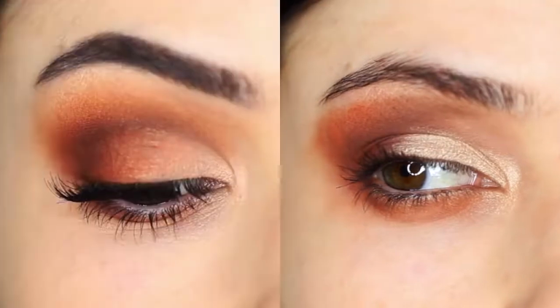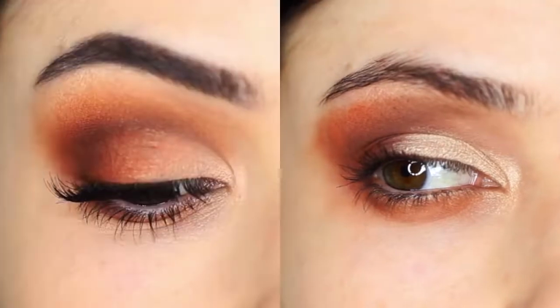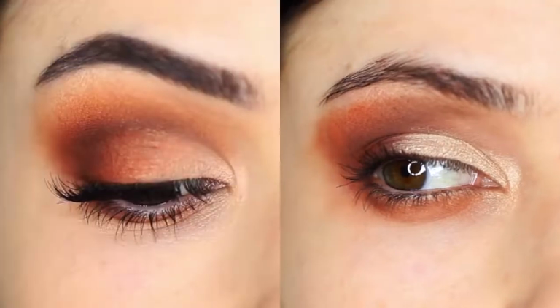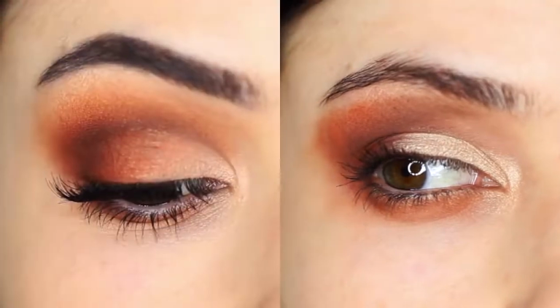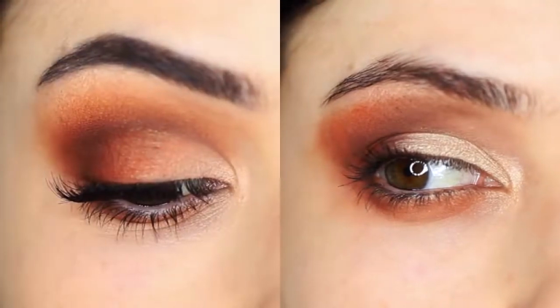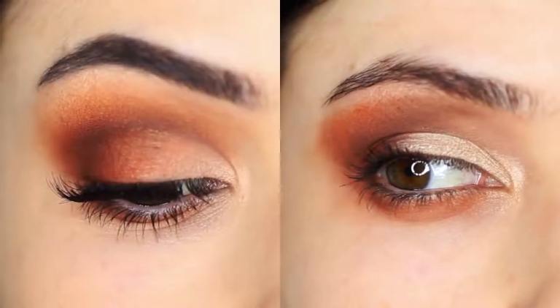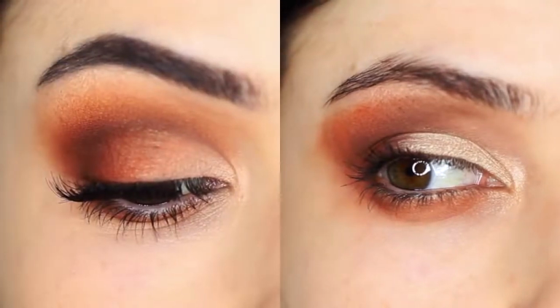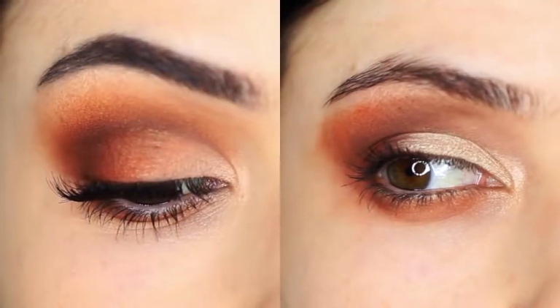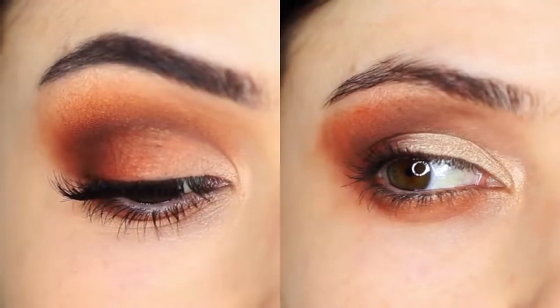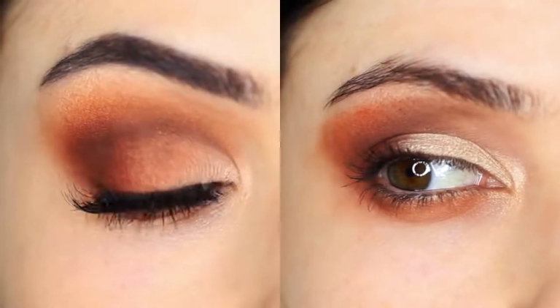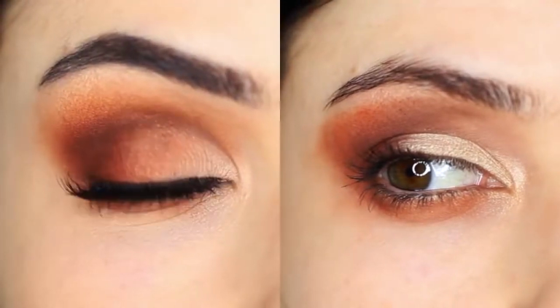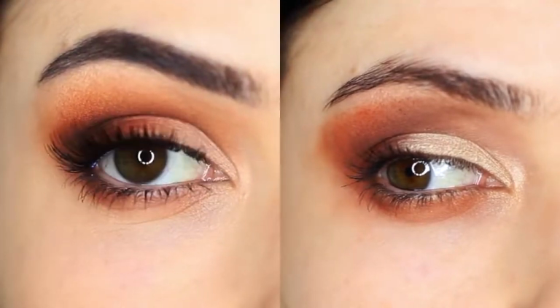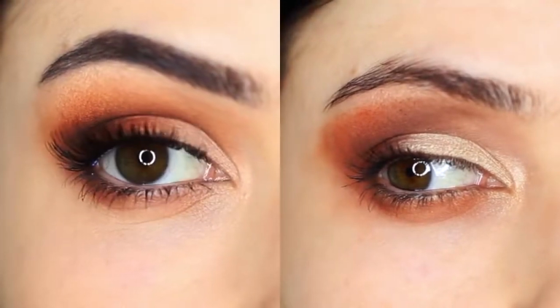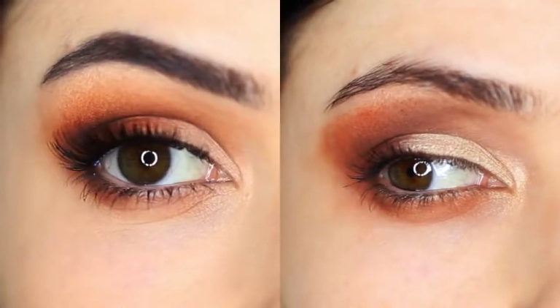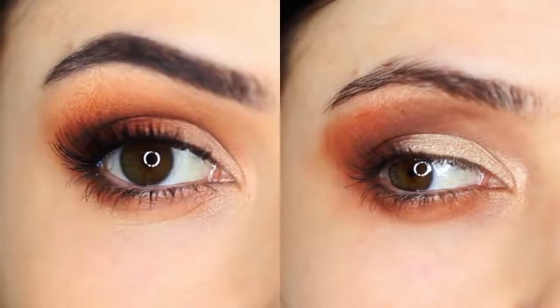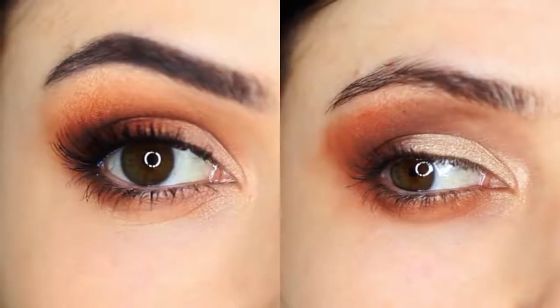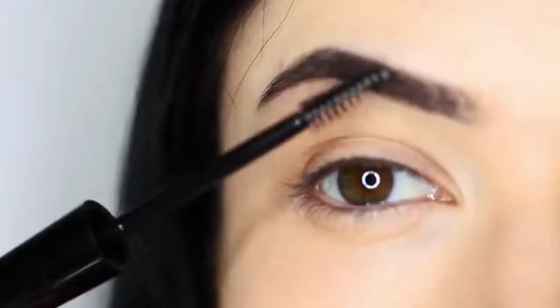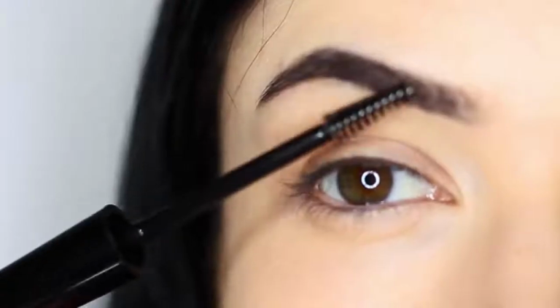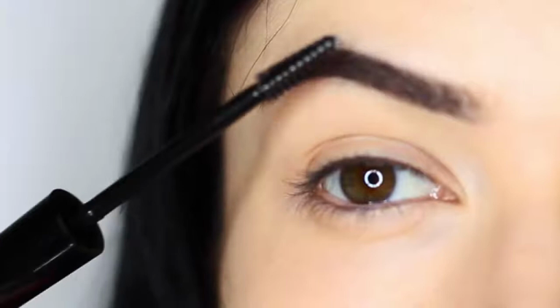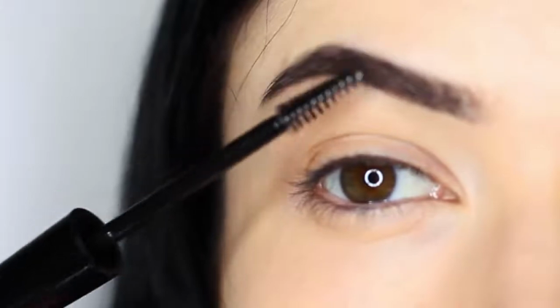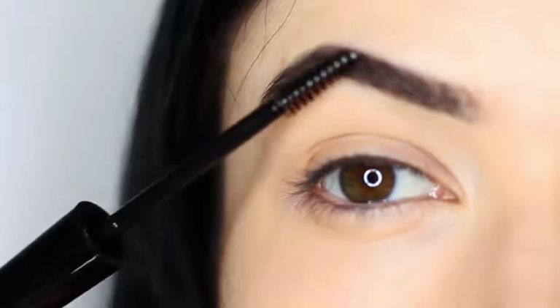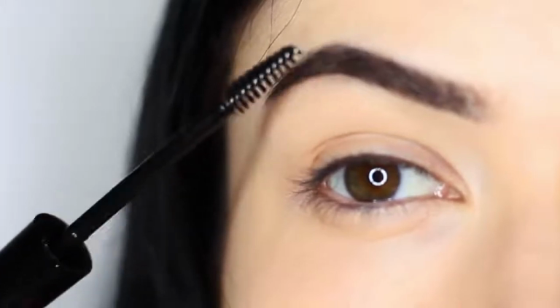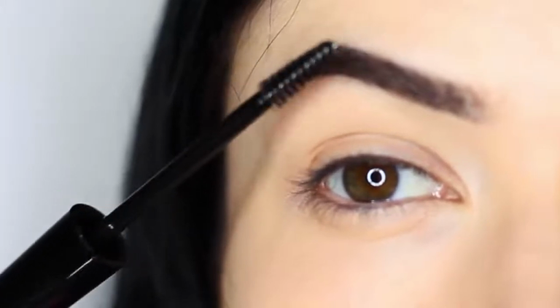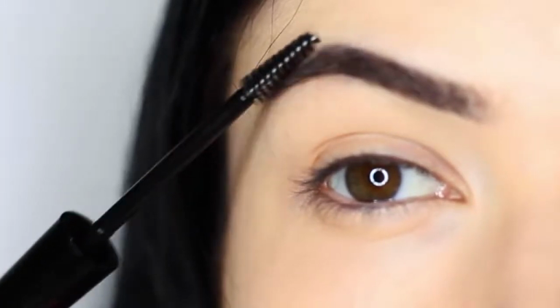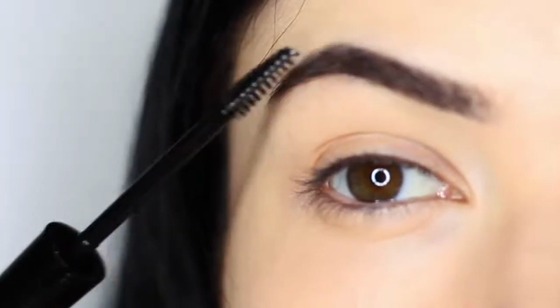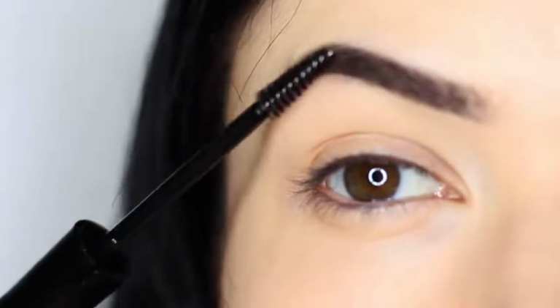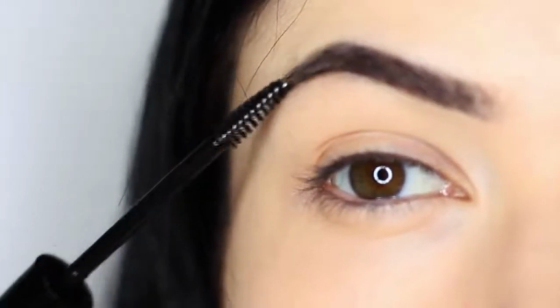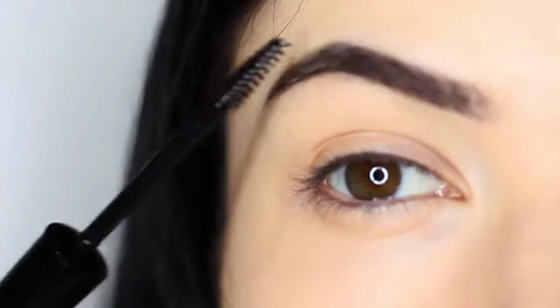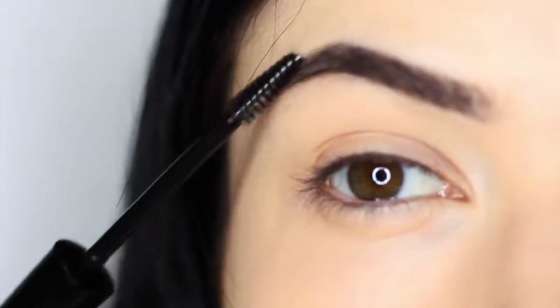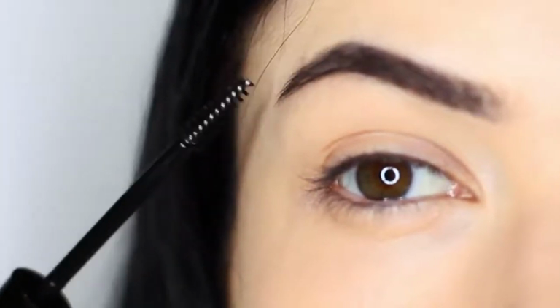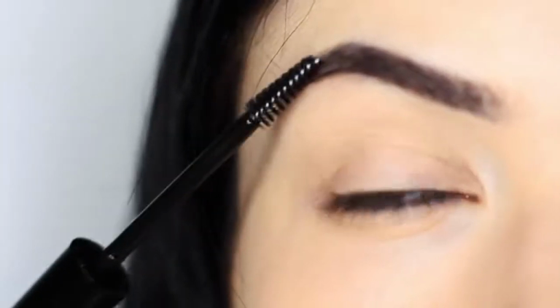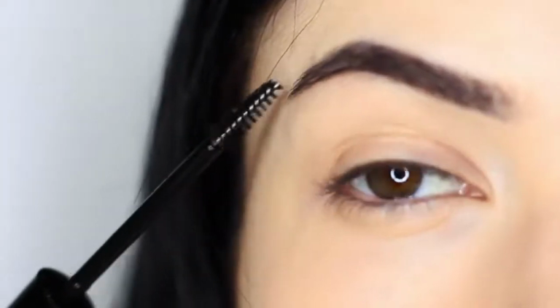By filling in your brows to start with, this will help you create the shape. And brows don't have to be dramatically filled in — just a little bit of brow gel can go a long way.